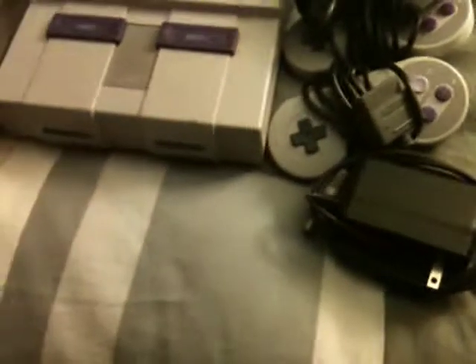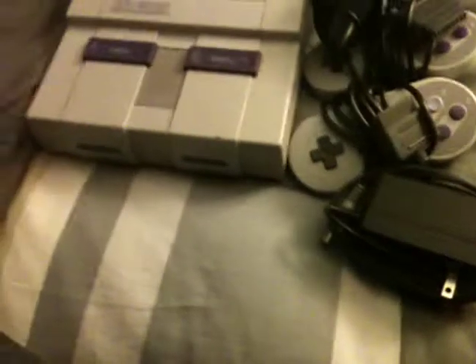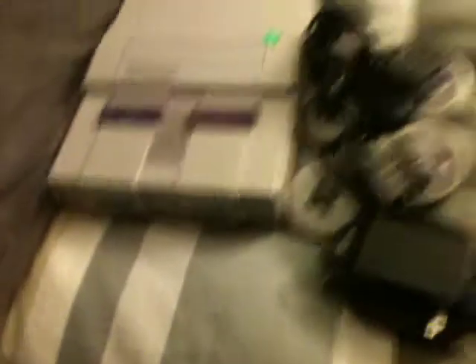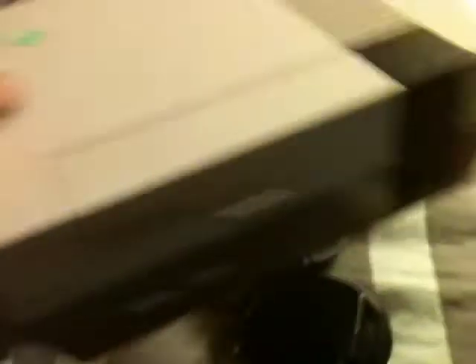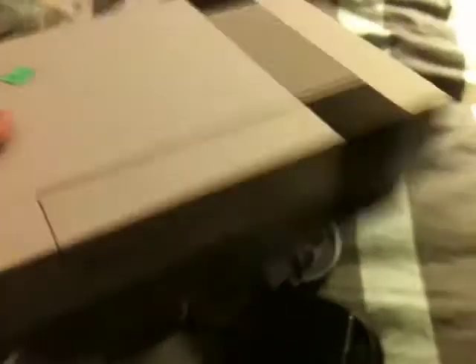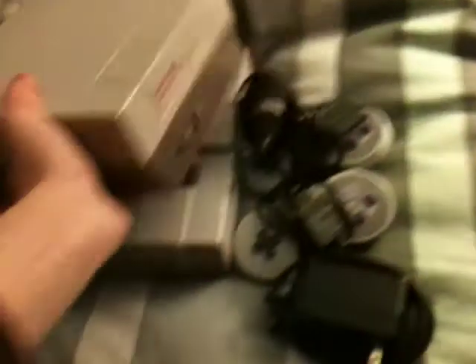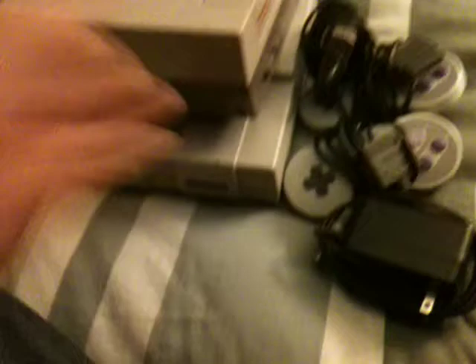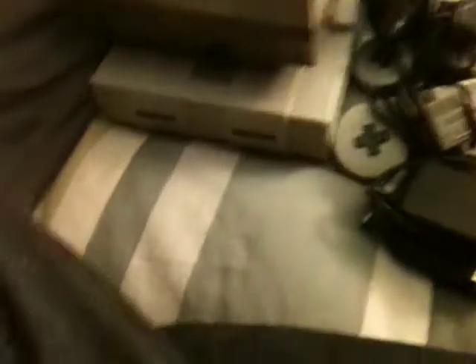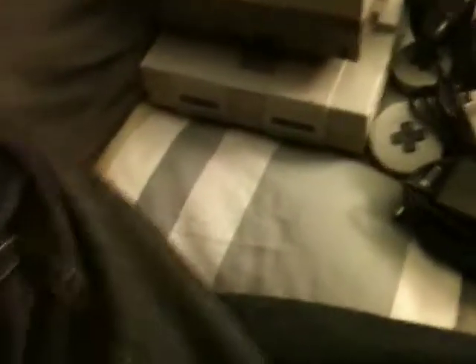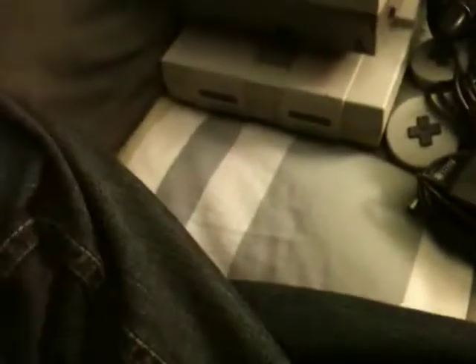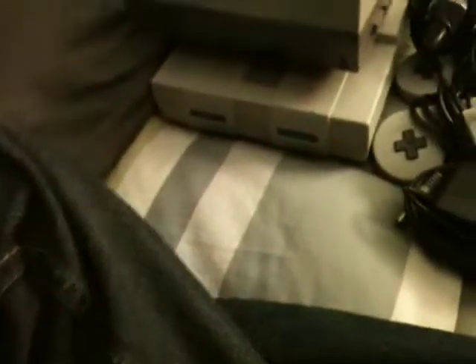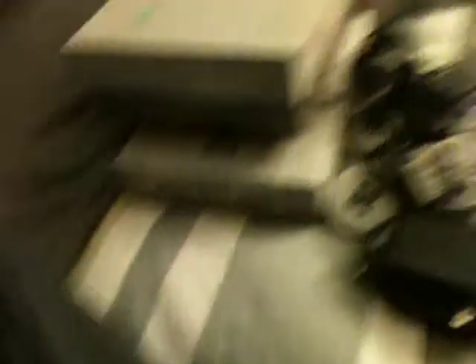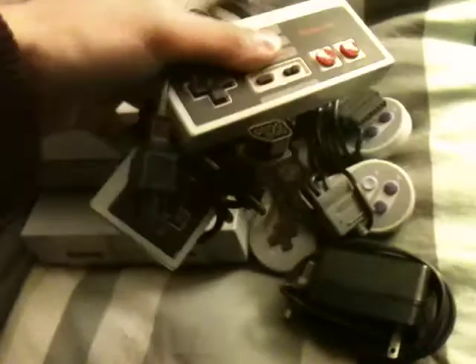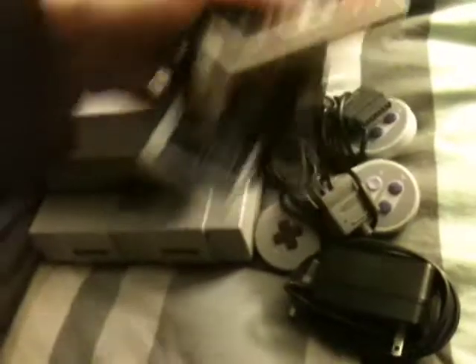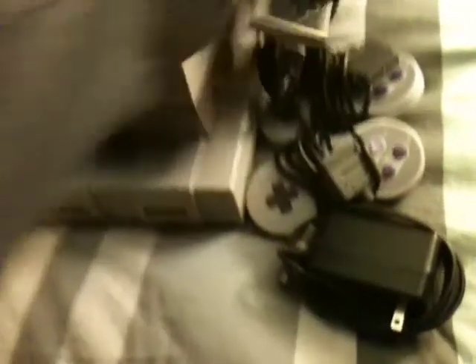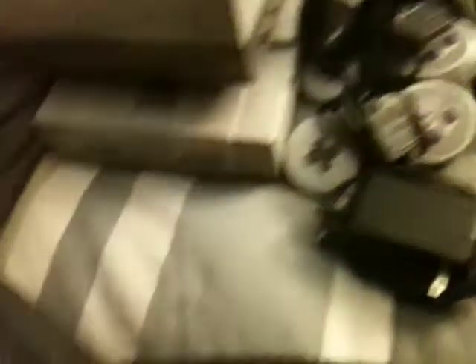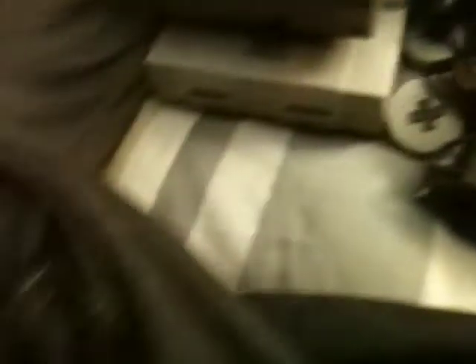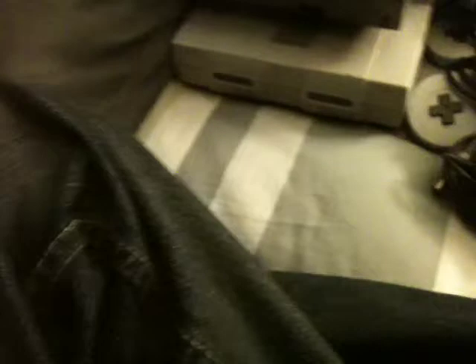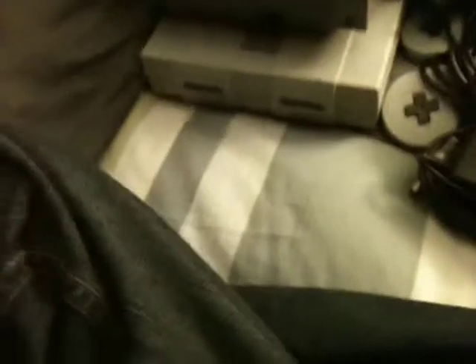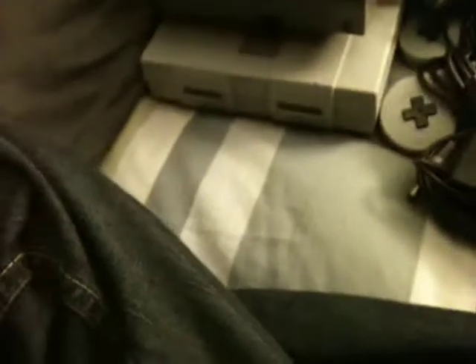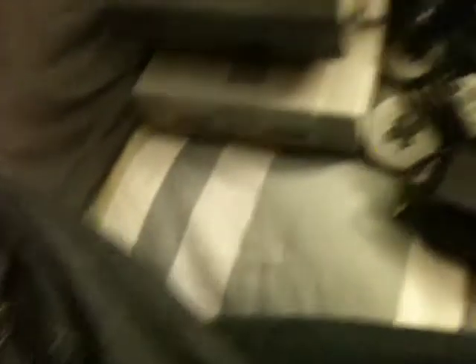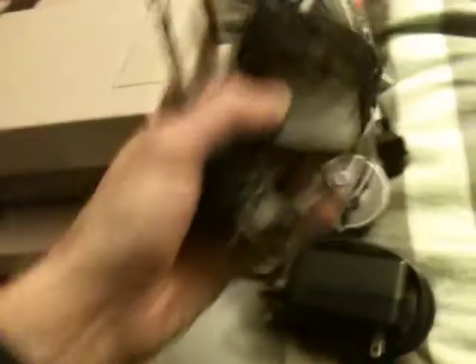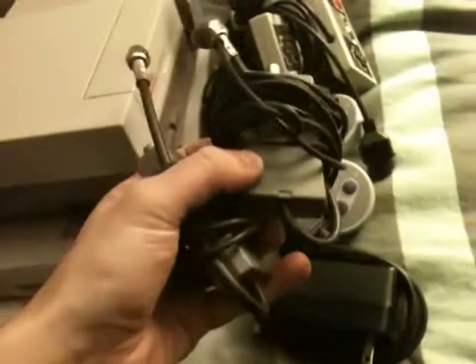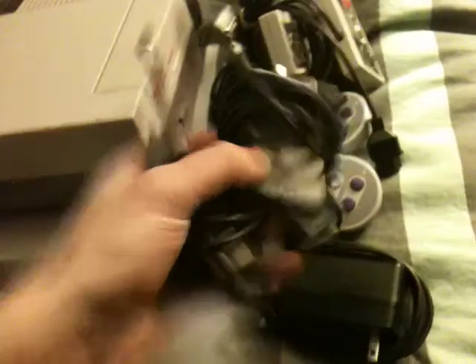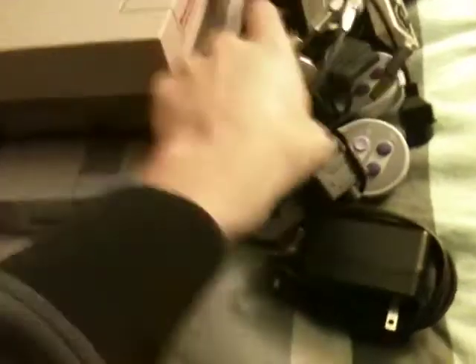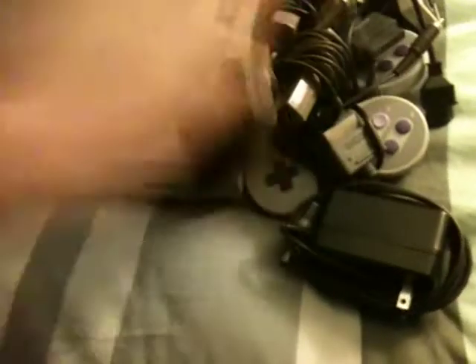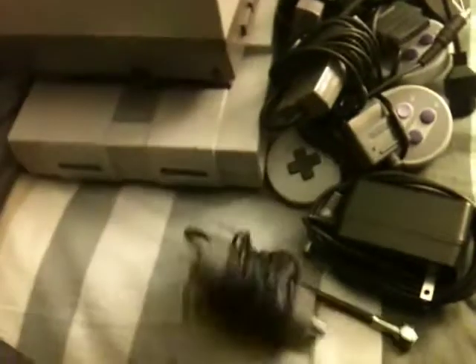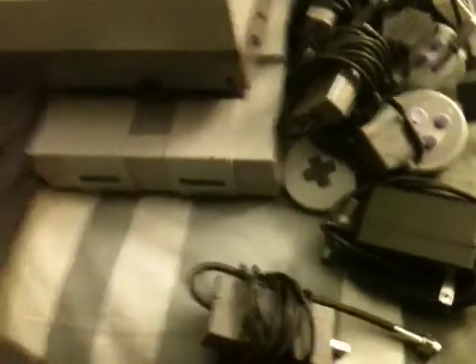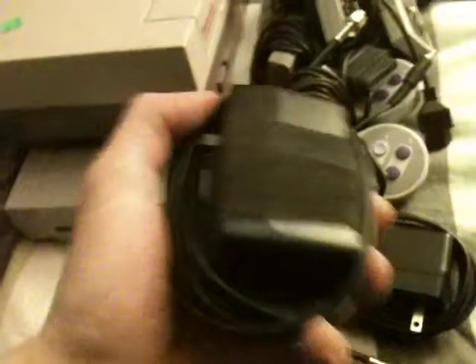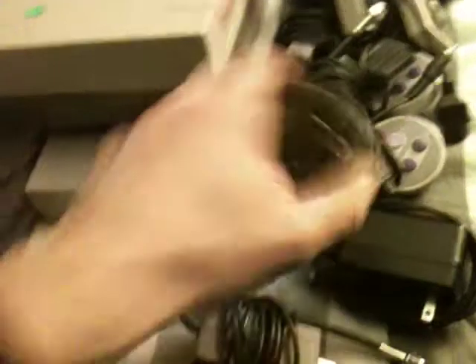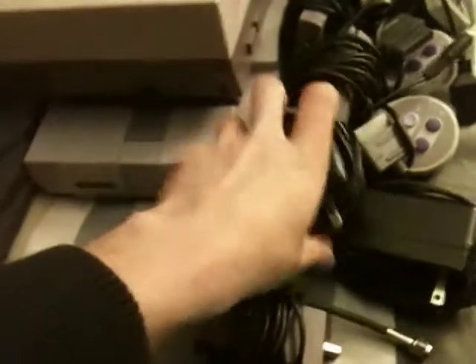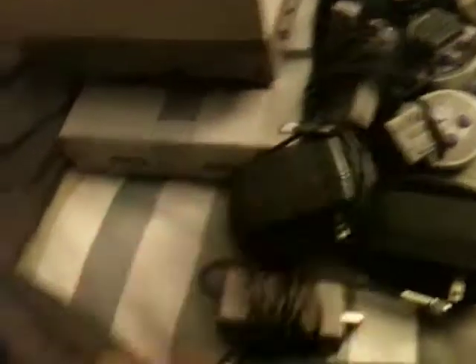I also picked up an original Nintendo. That came with two controllers, two RFs, and a power supply. That was also $9.99.